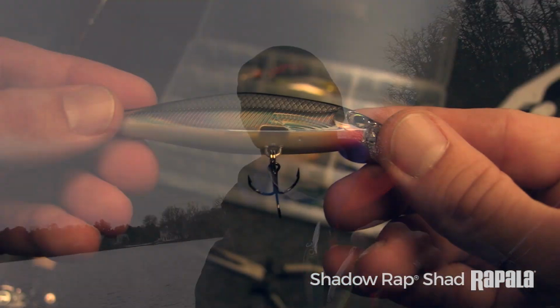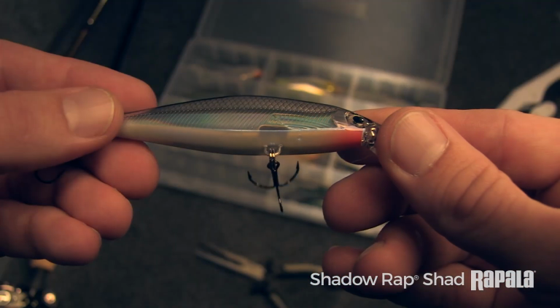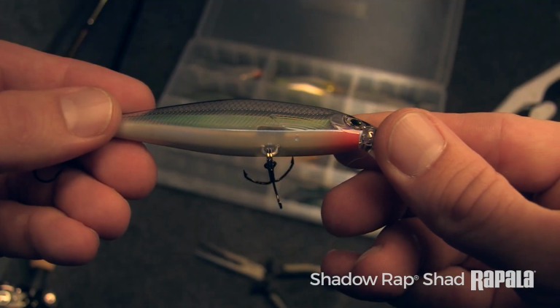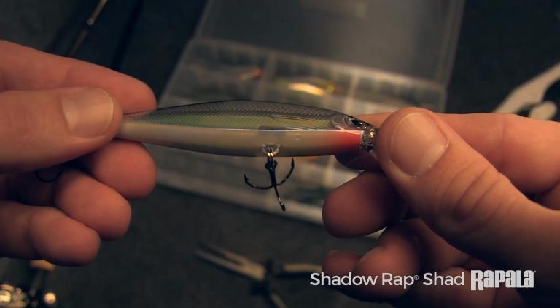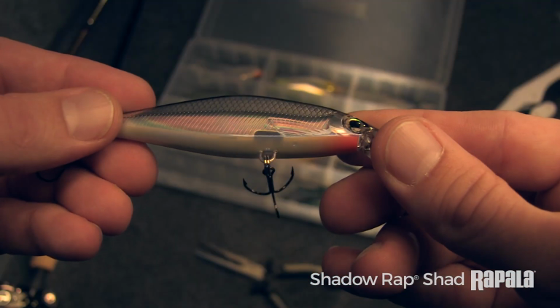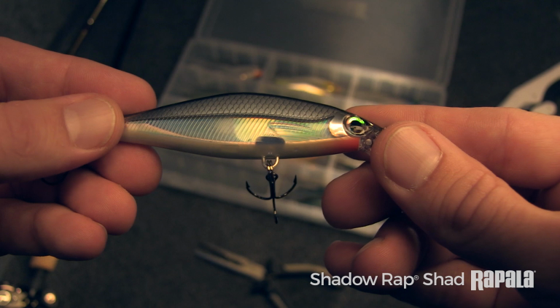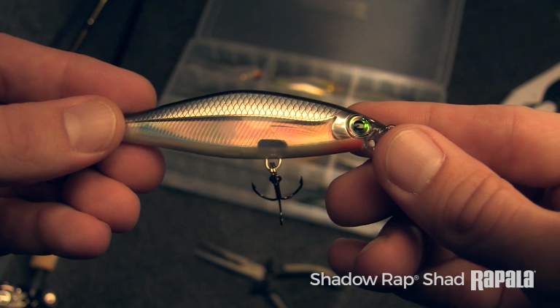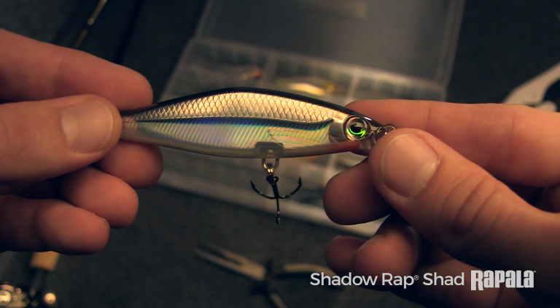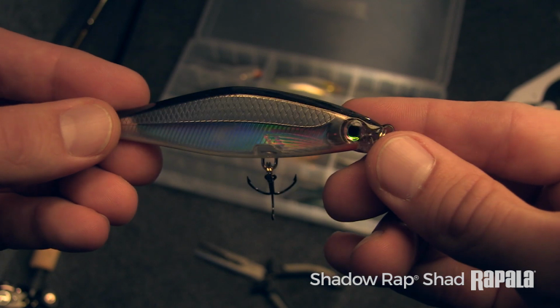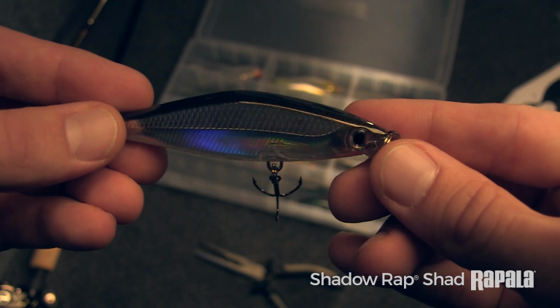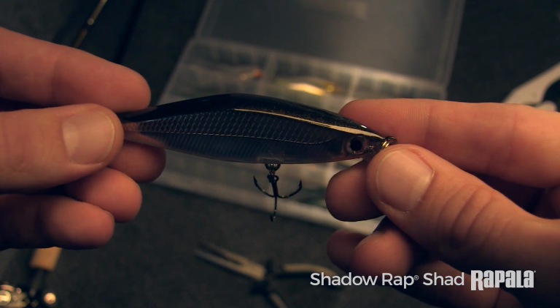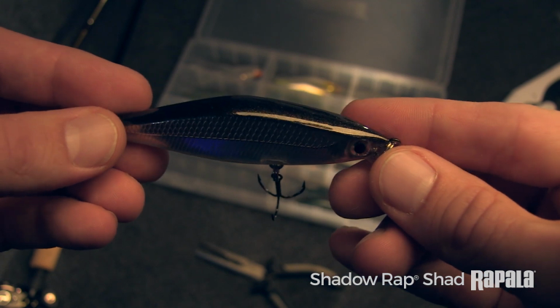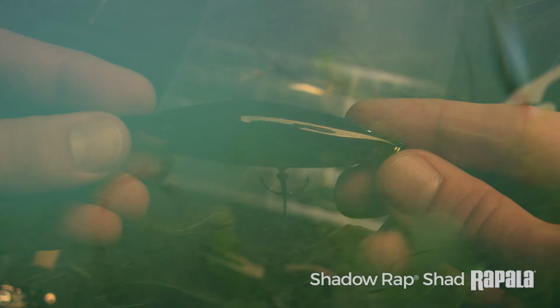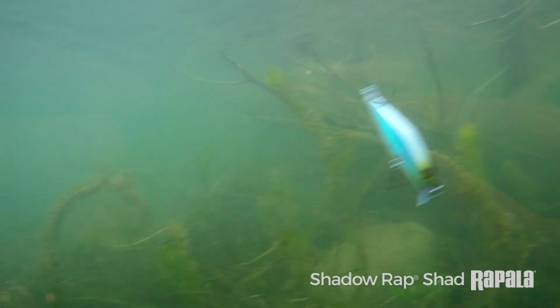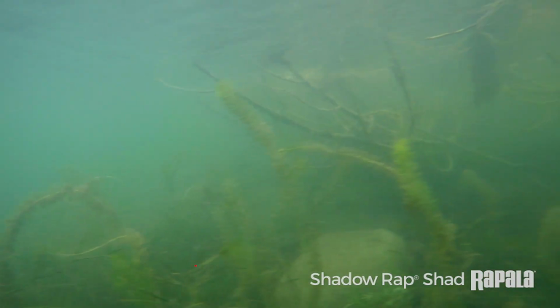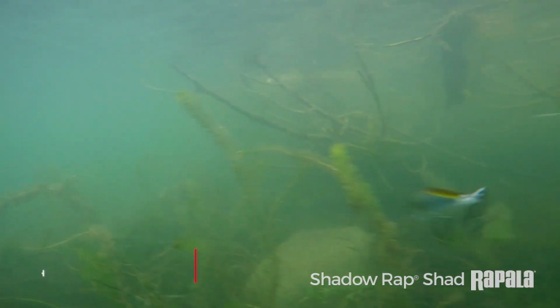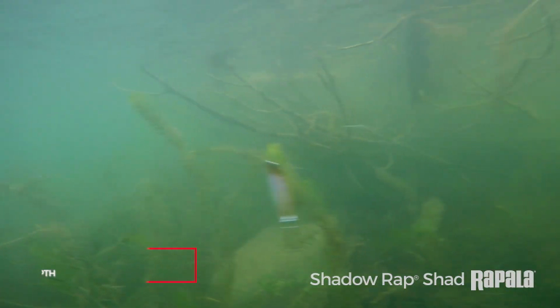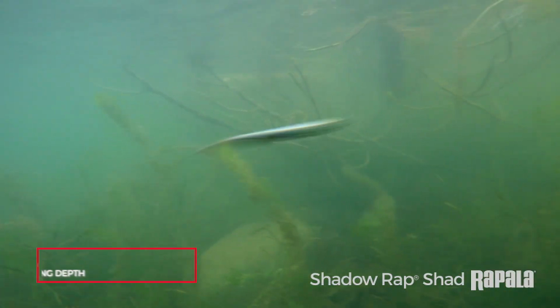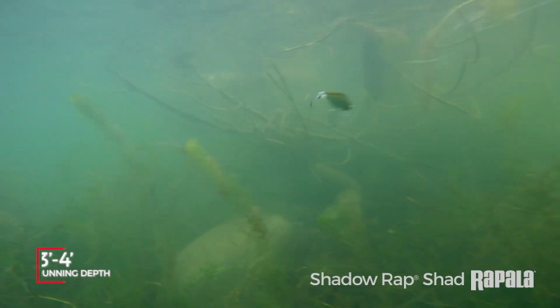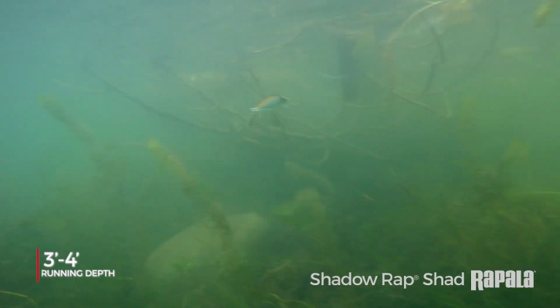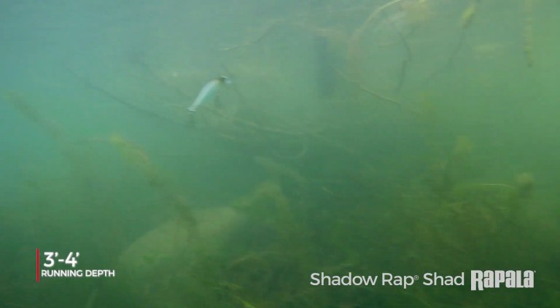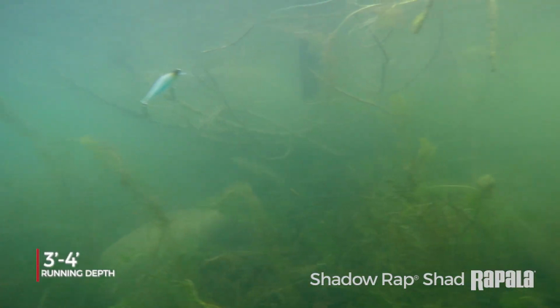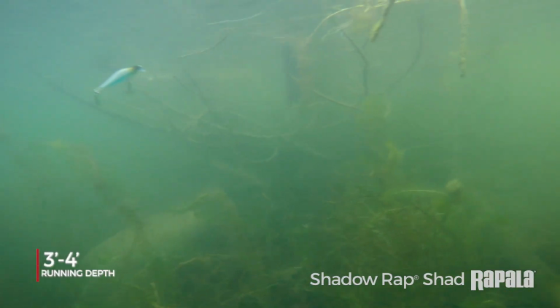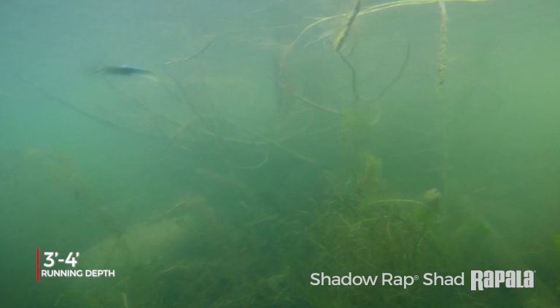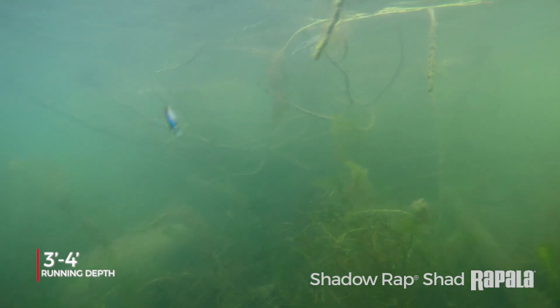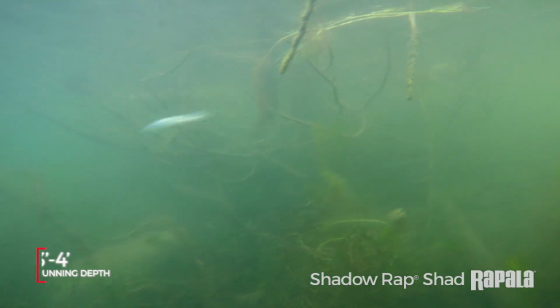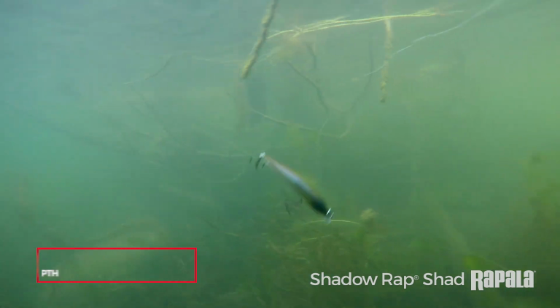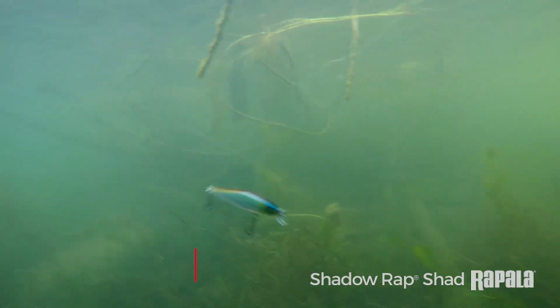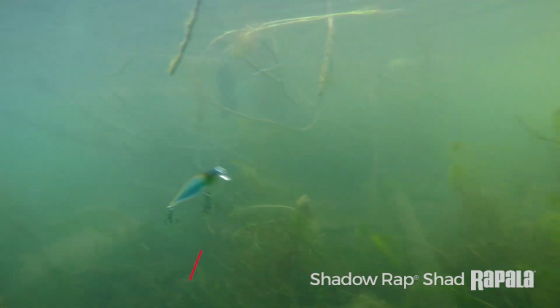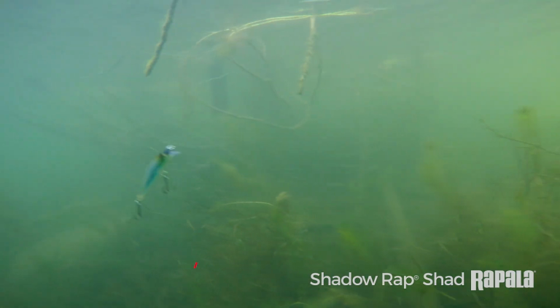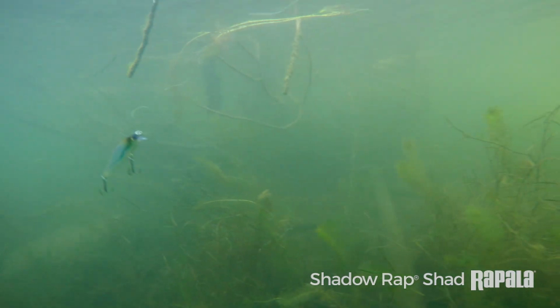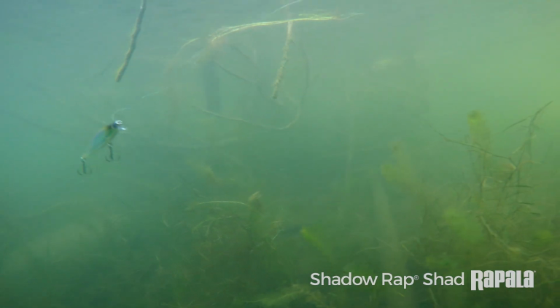The Shadow Rap Shad runs about three to four feet. You can fish it around grass, anywhere shallow, on flats — it's better obviously in warmer water situations.